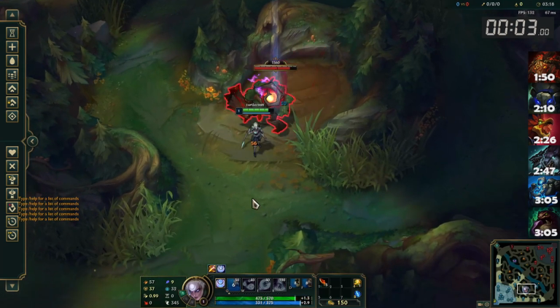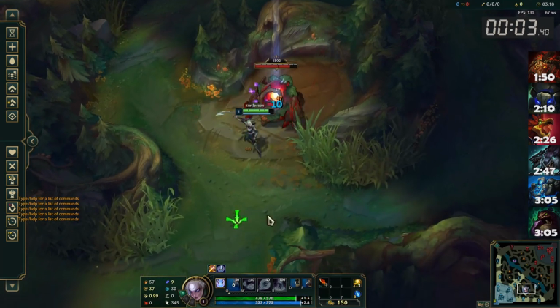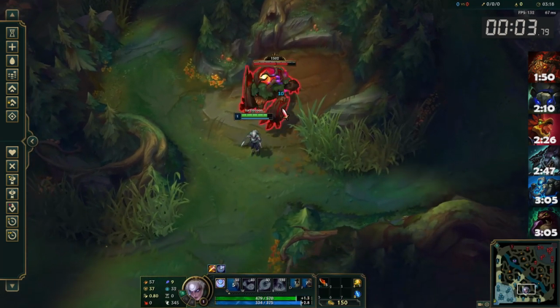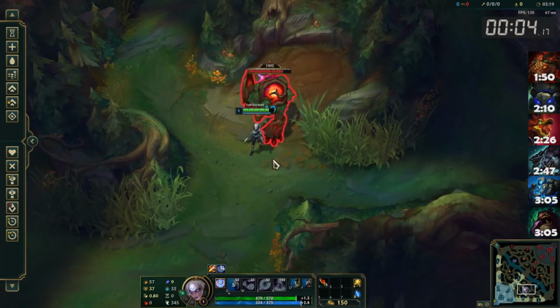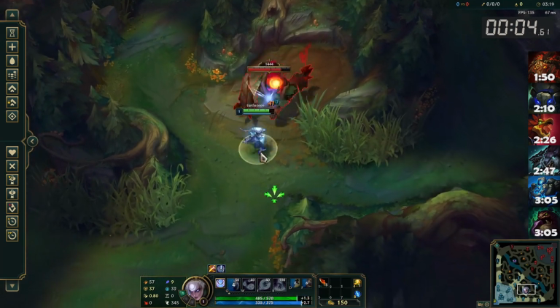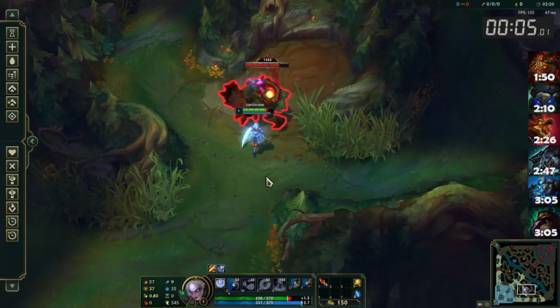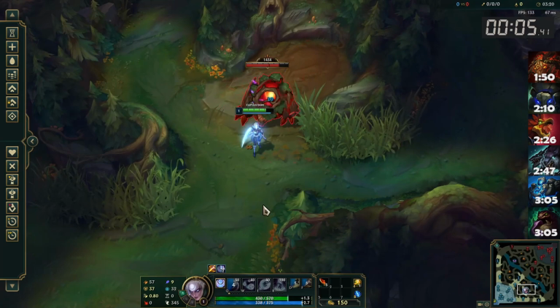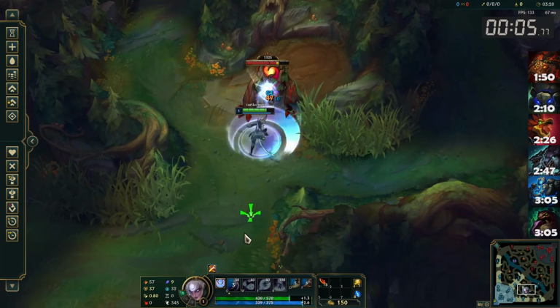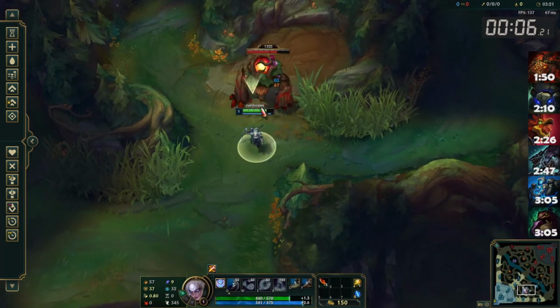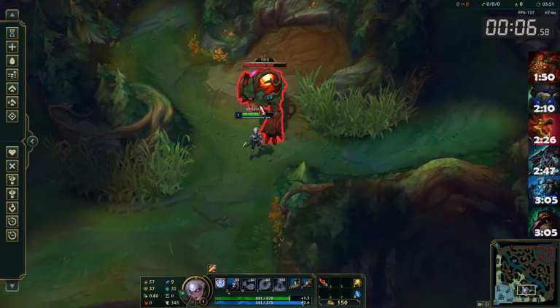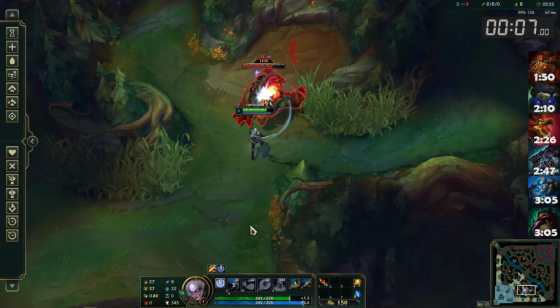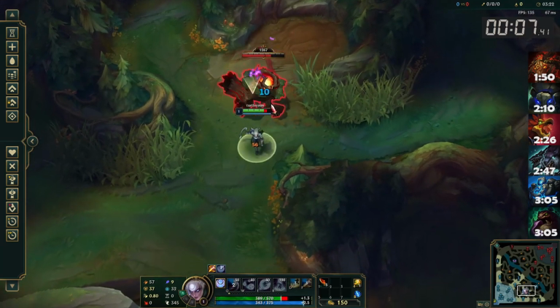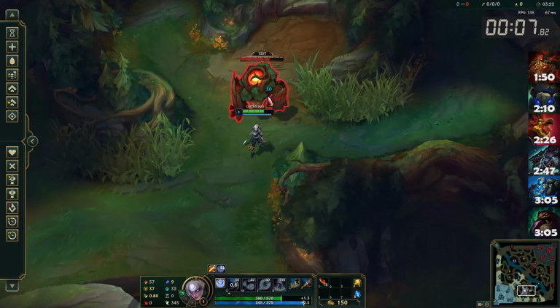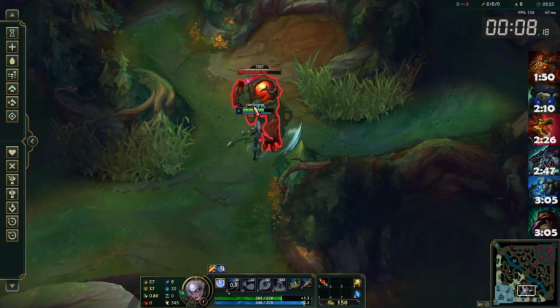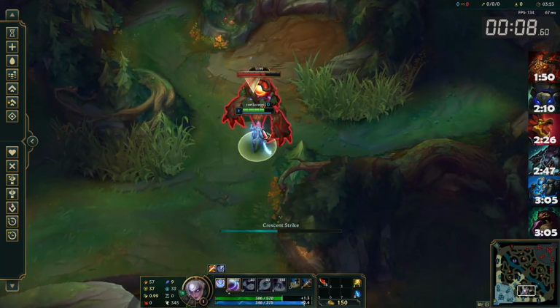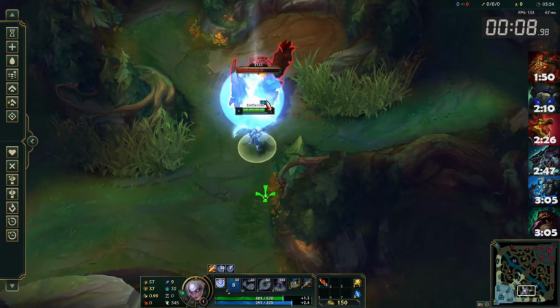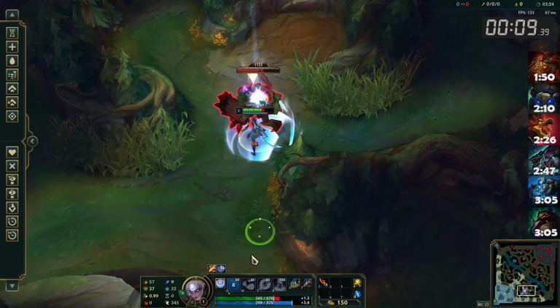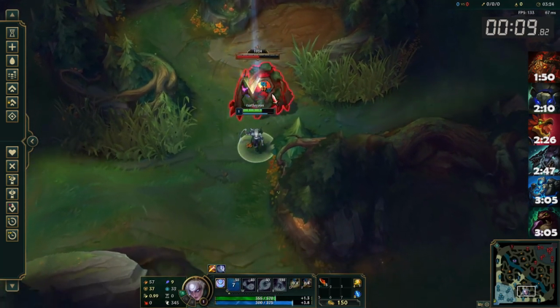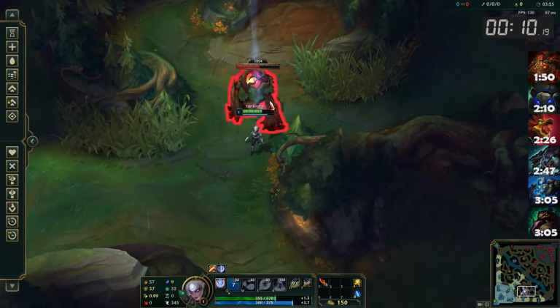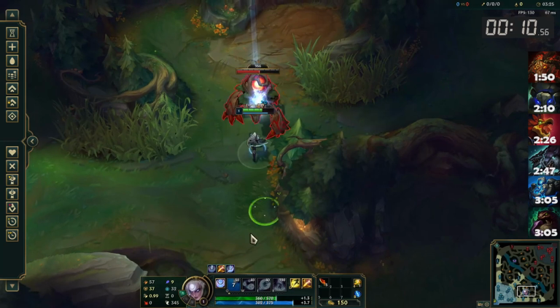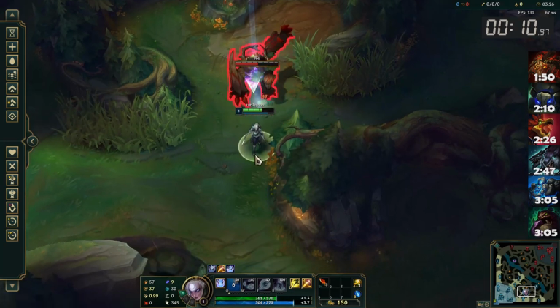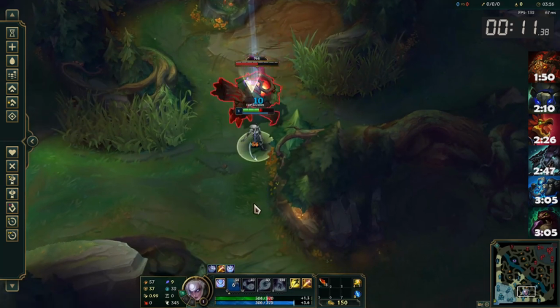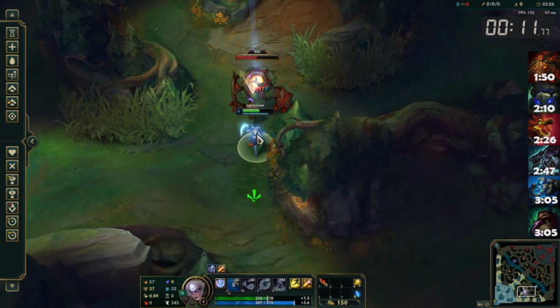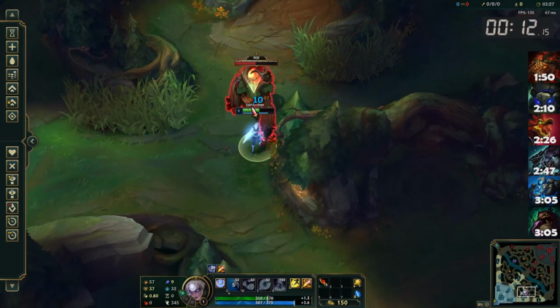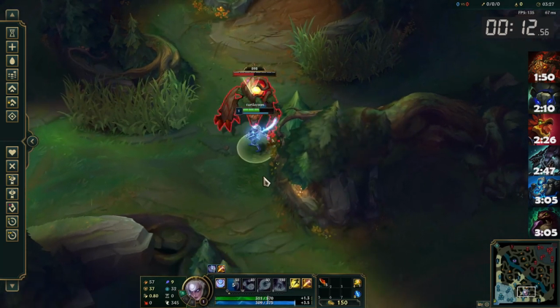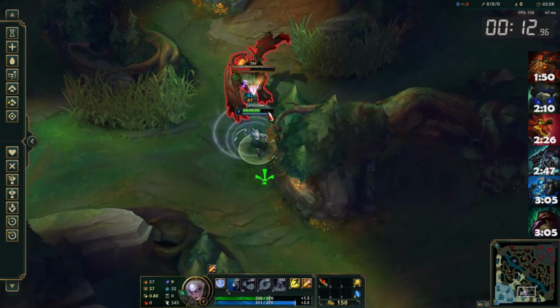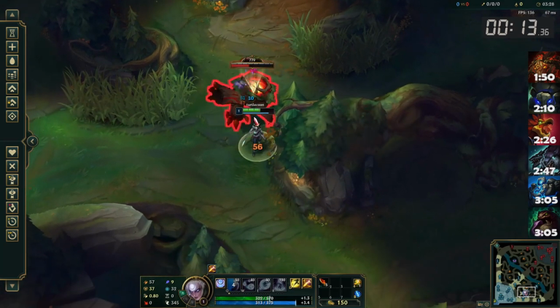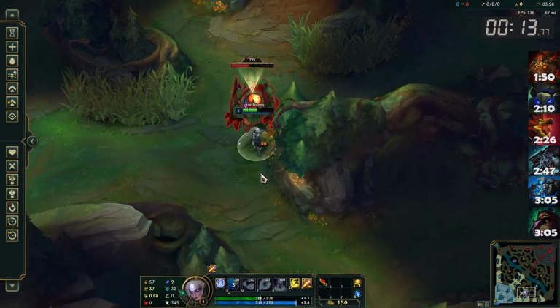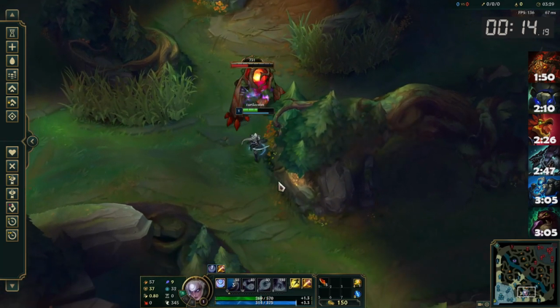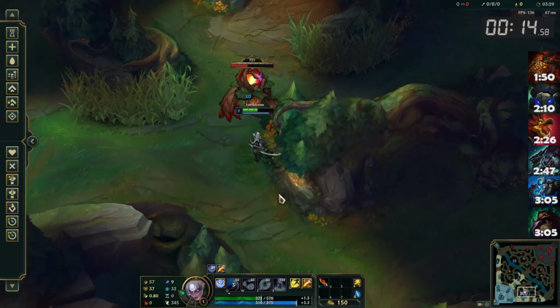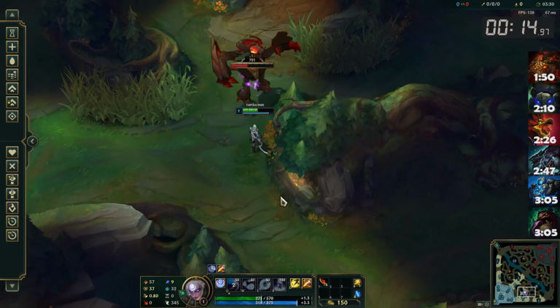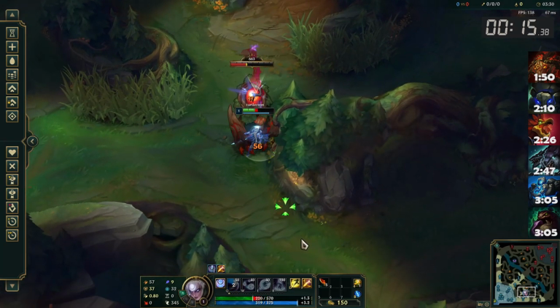Open with your Q and slowly kite the red buff down towards the Krugs. Make sure you kite in pretty small steps, otherwise you'll lose some DPS. Keep in mind that you have bonus attack speed for 3 seconds after each ability usage.